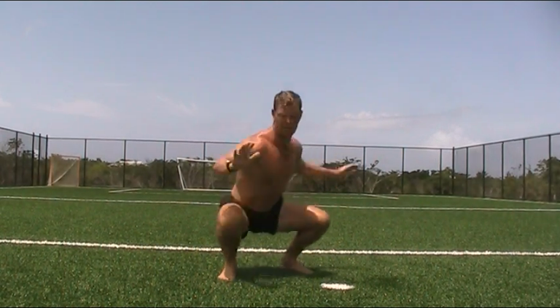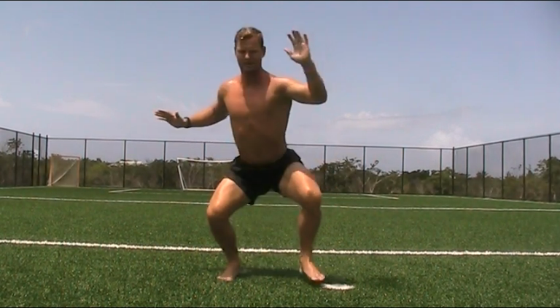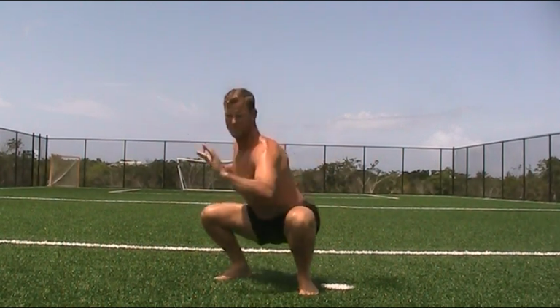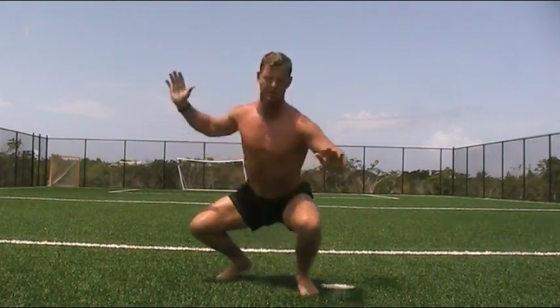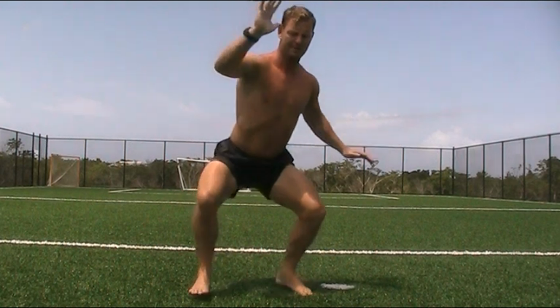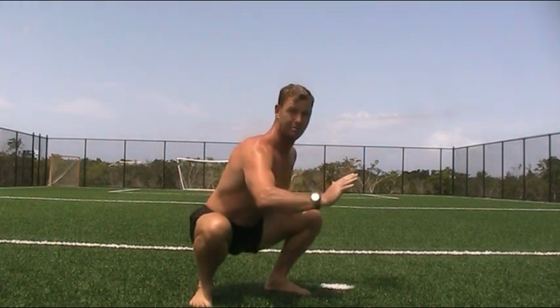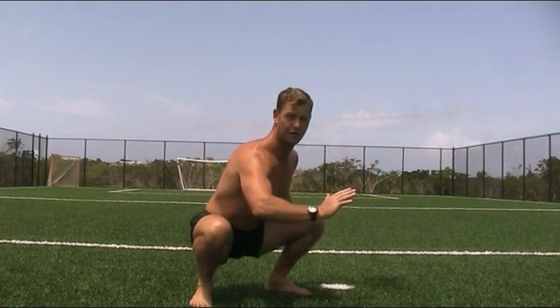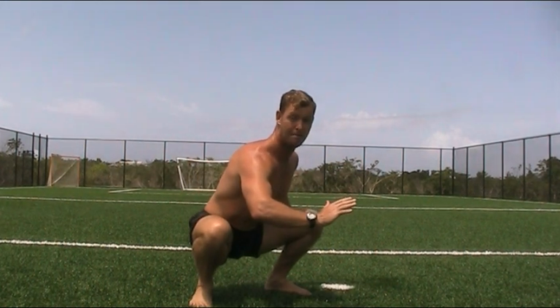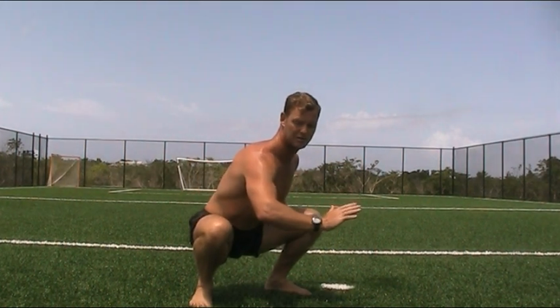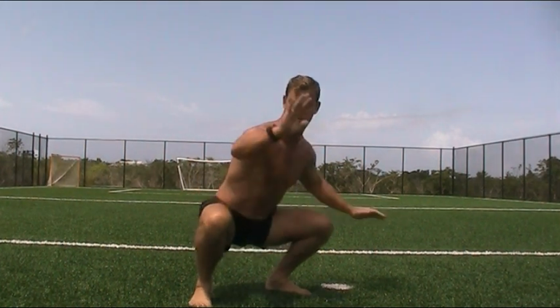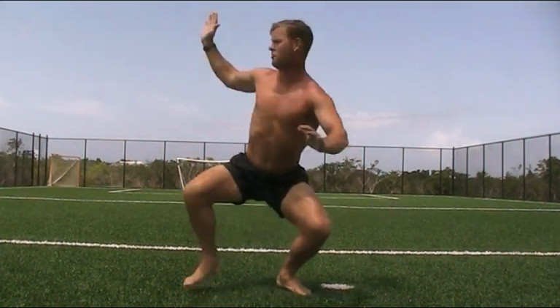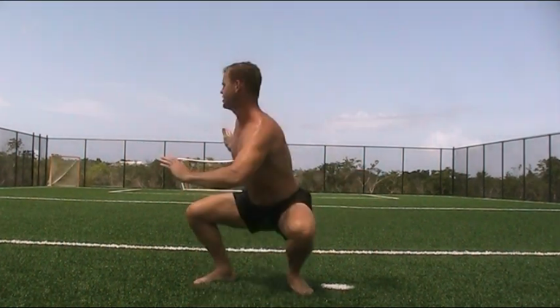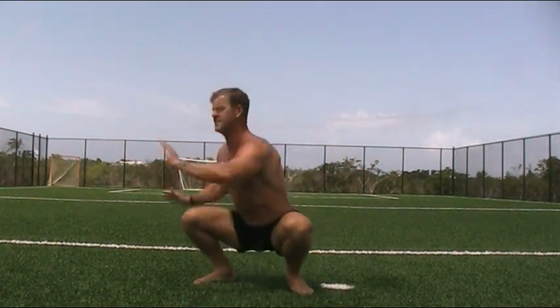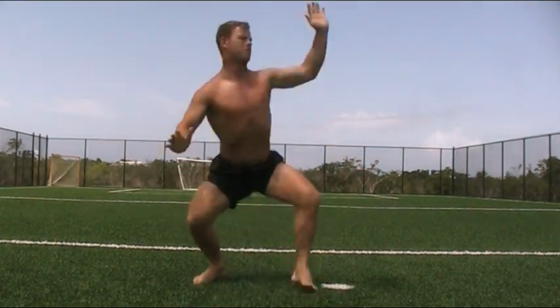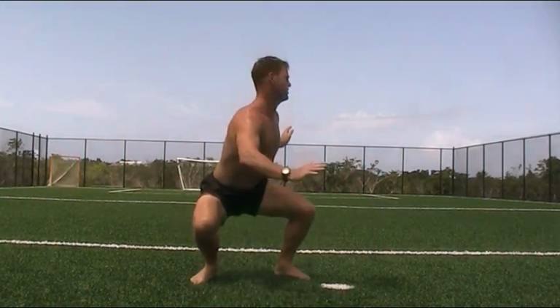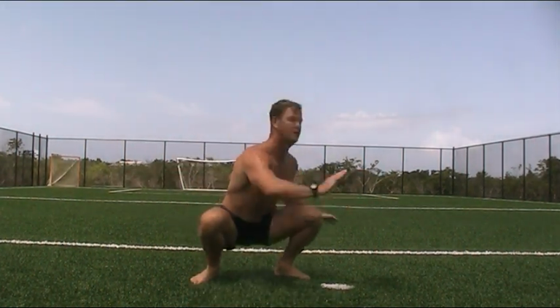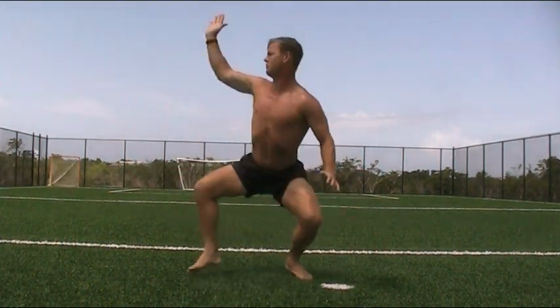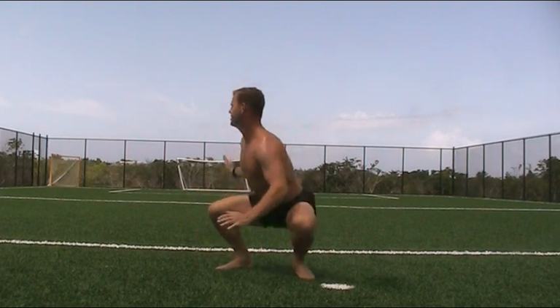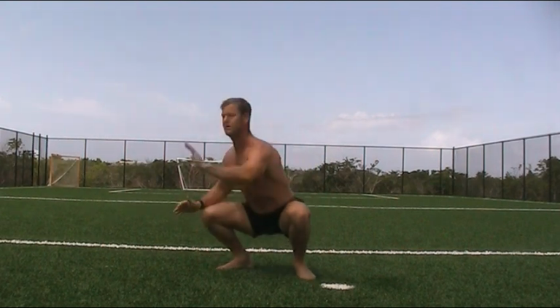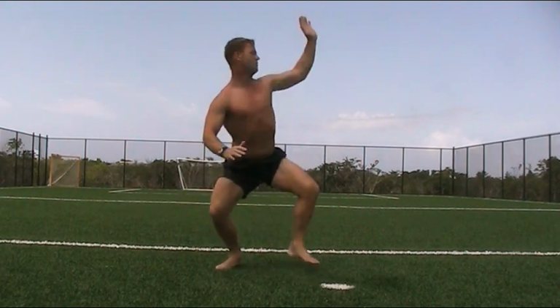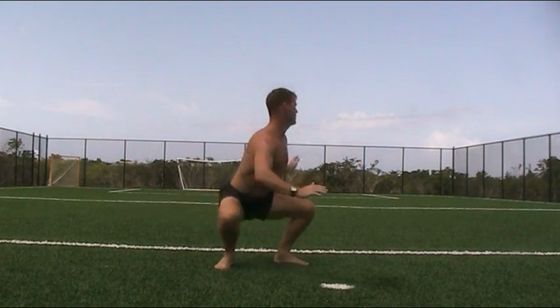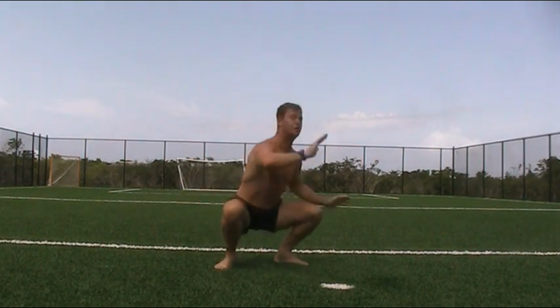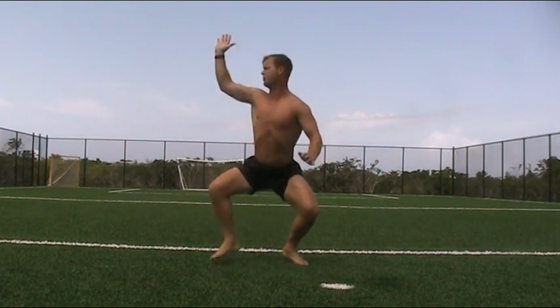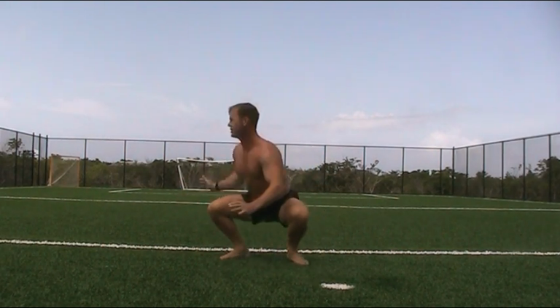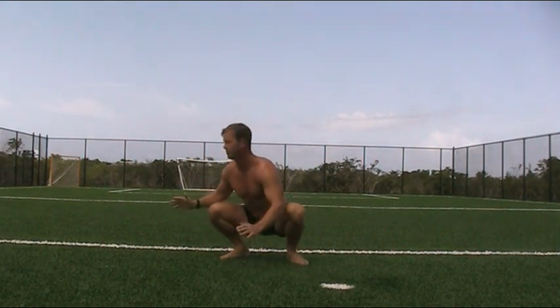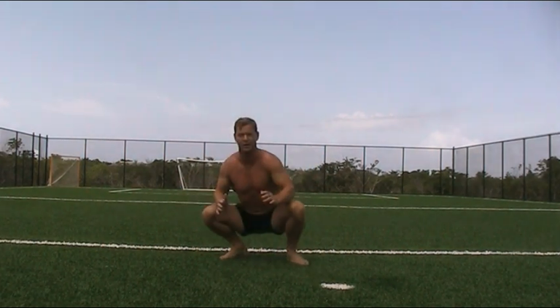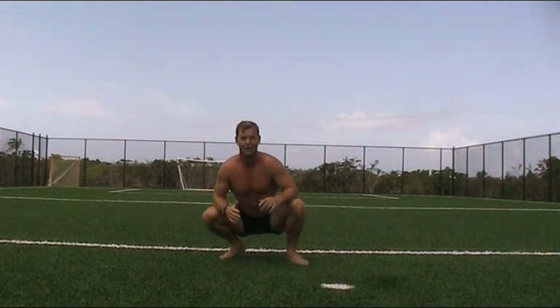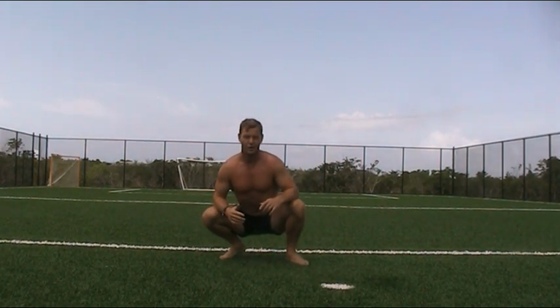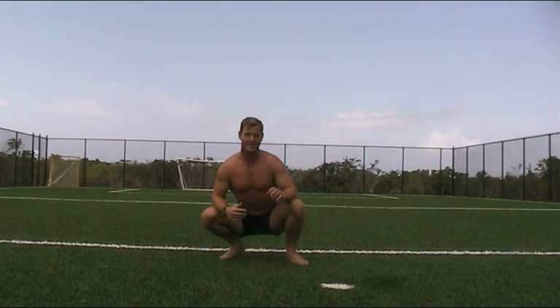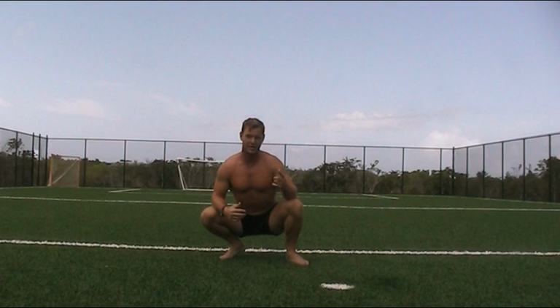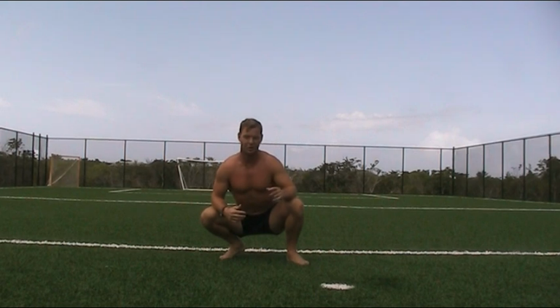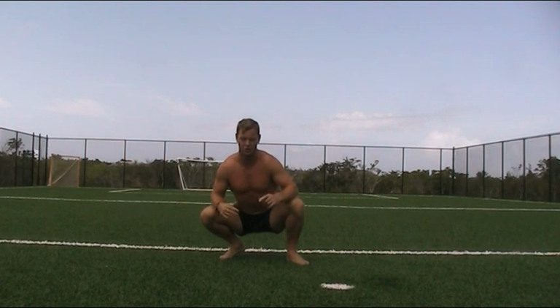Deep, deep. Now backwards reach — chest out, reach, reach, reach. Okay, we're going to increase it now.